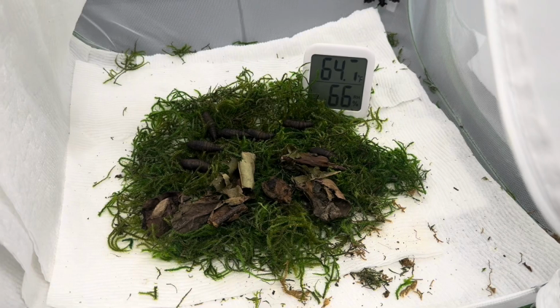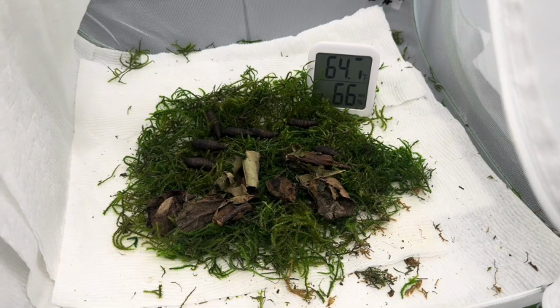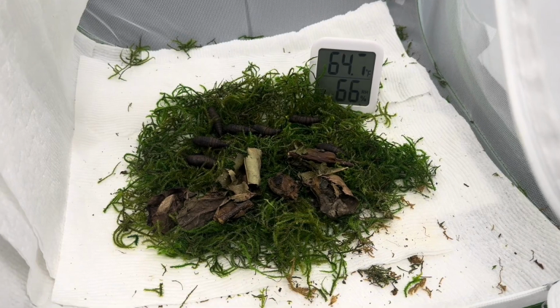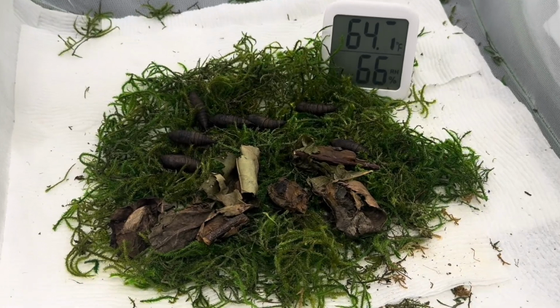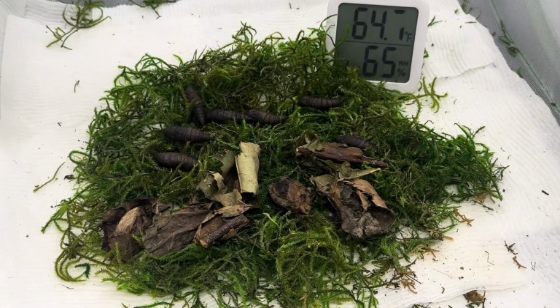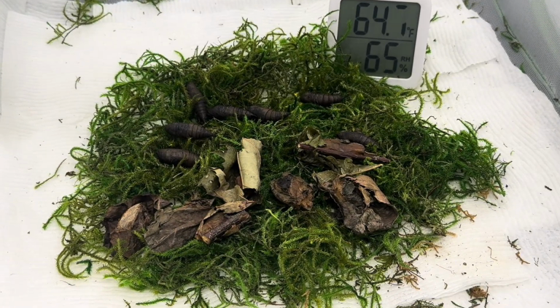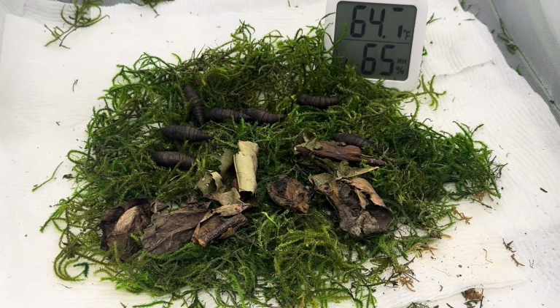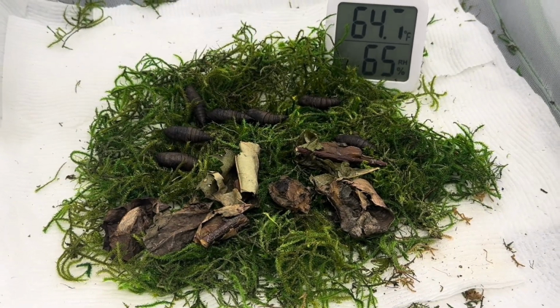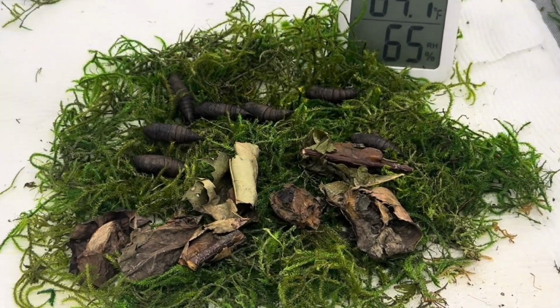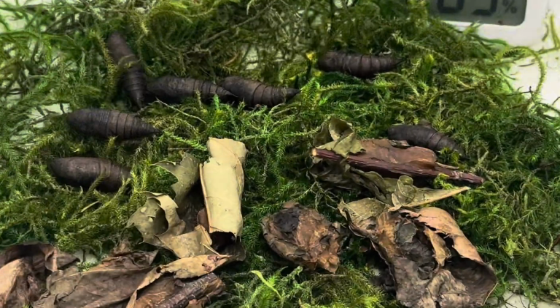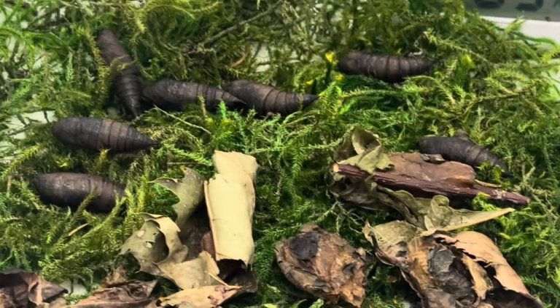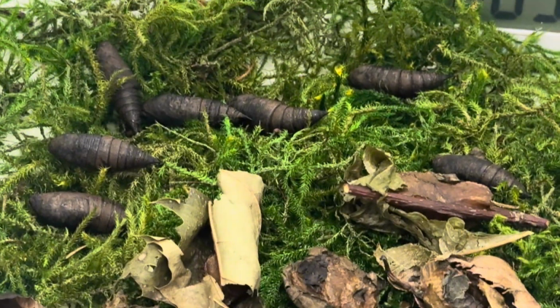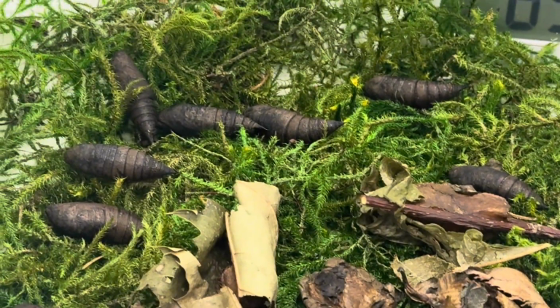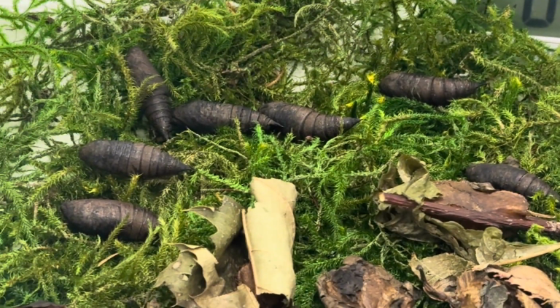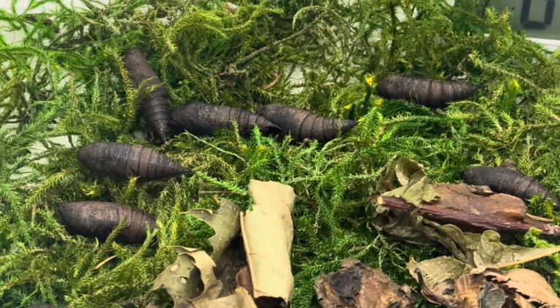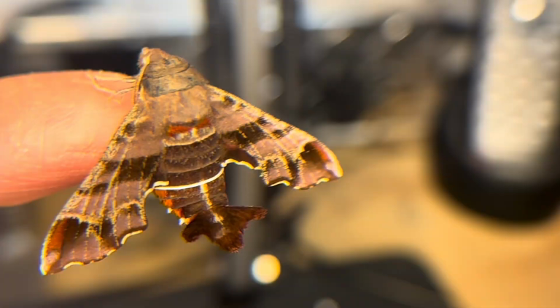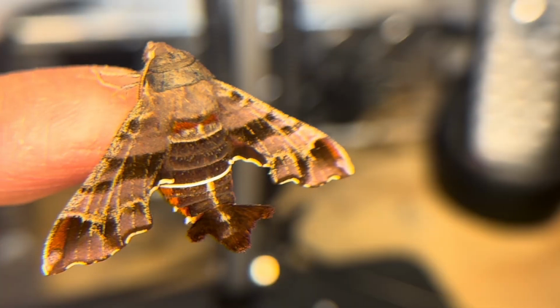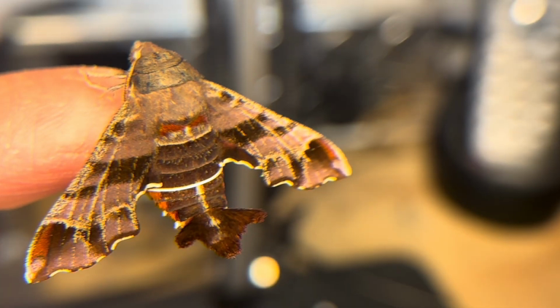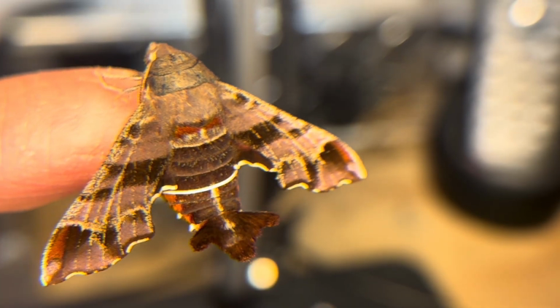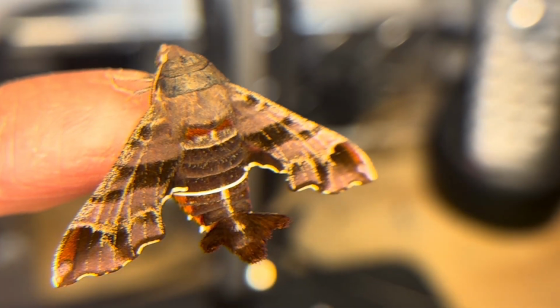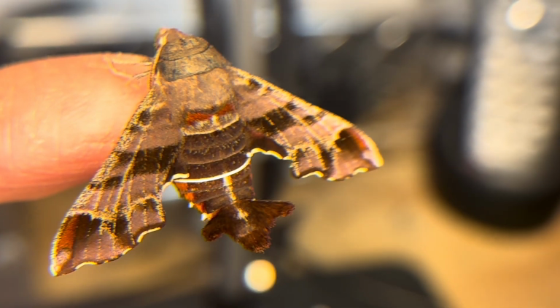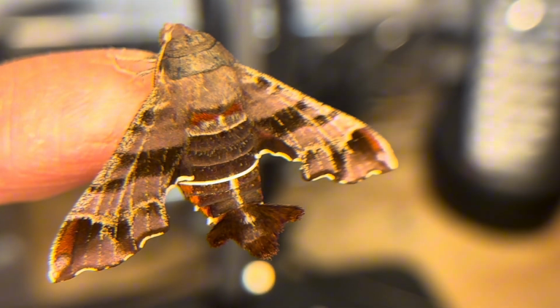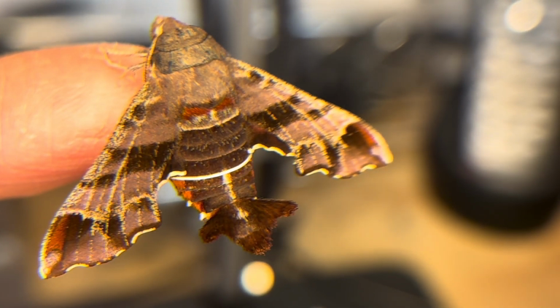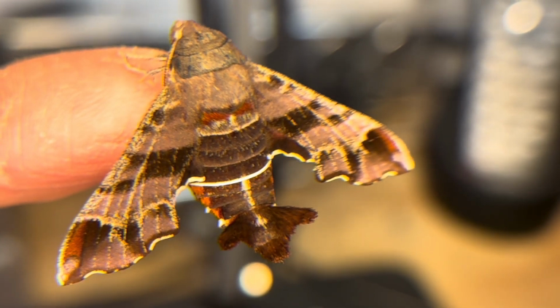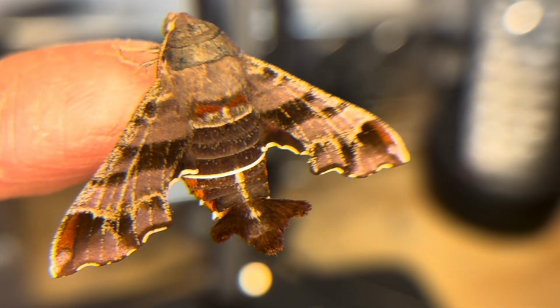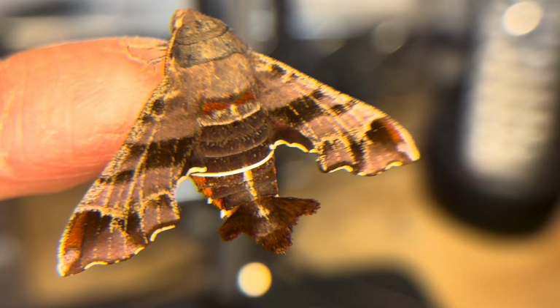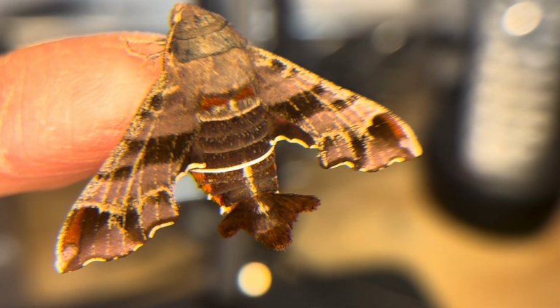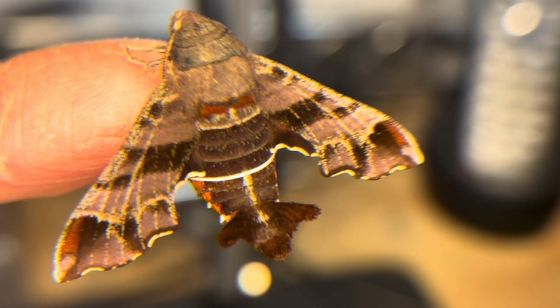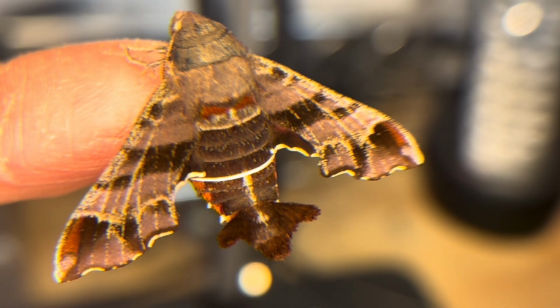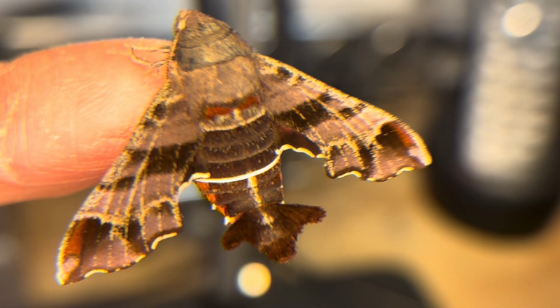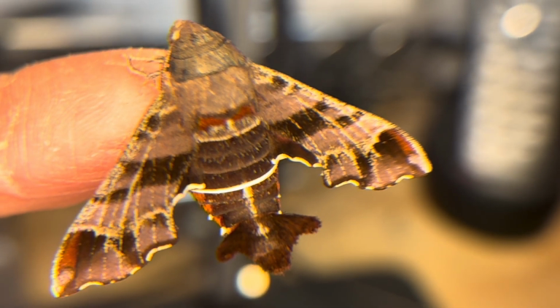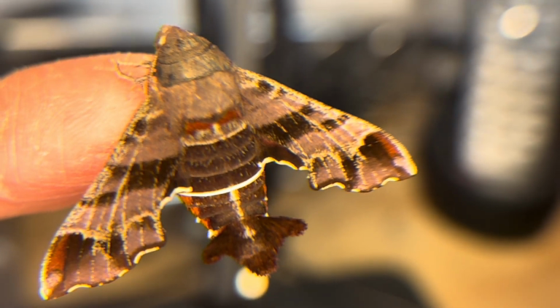Today, one of North America's early spring moths has emerged. Meet the Nessus sphinx, sometimes called the hummingbird moth, as they are often found hovering over flowers sipping nectar.